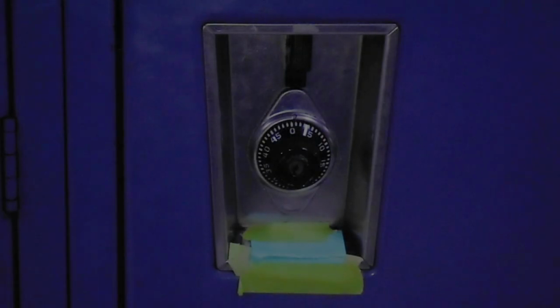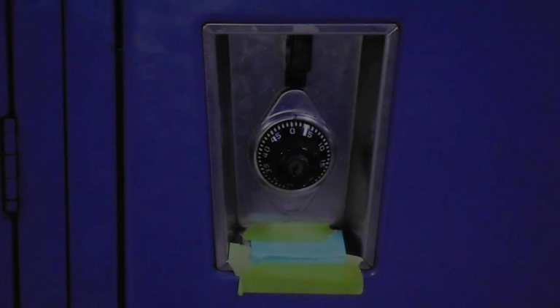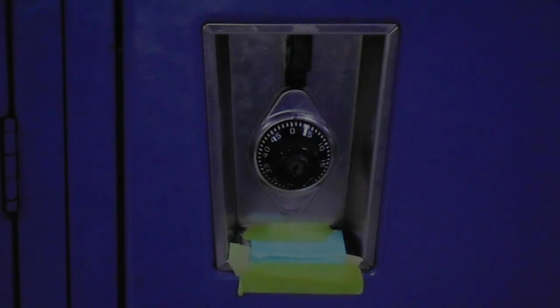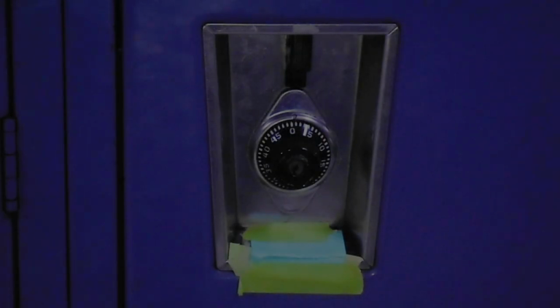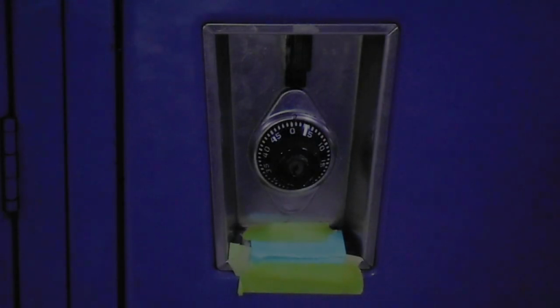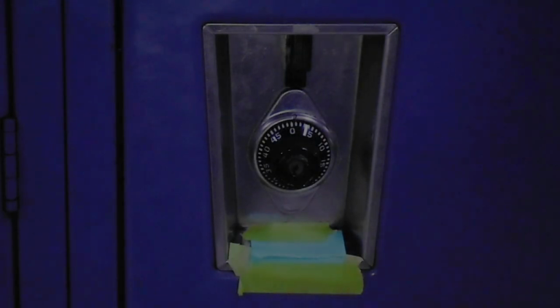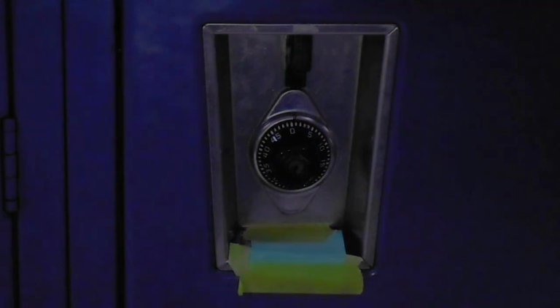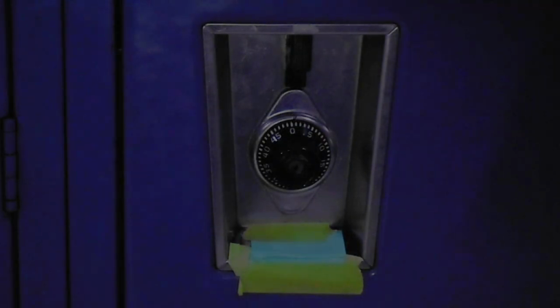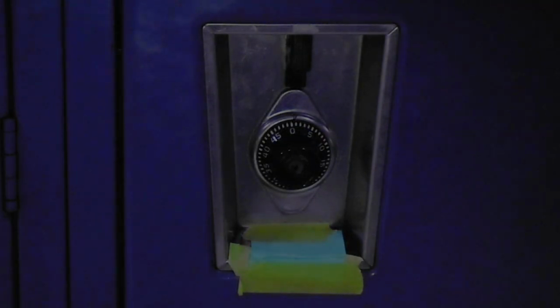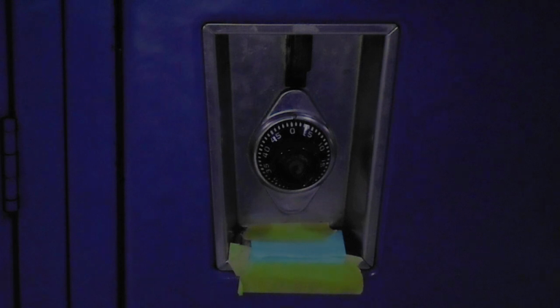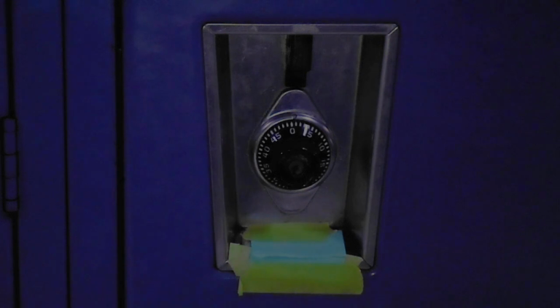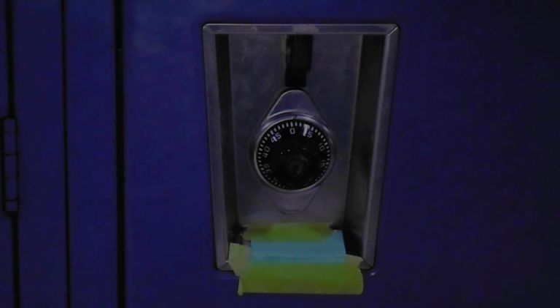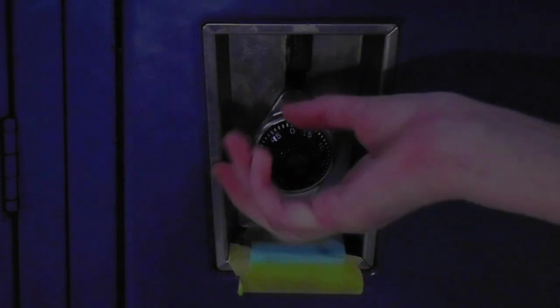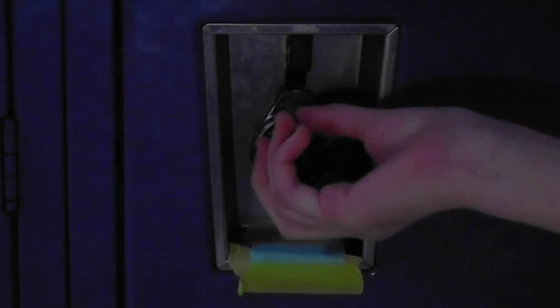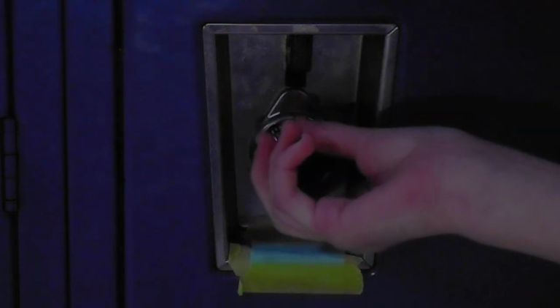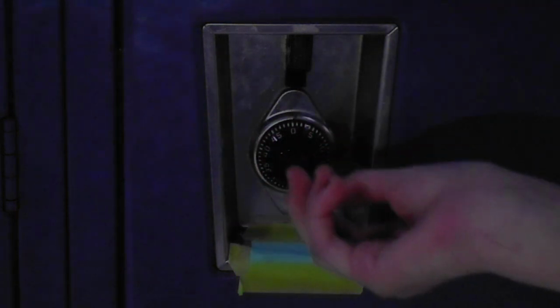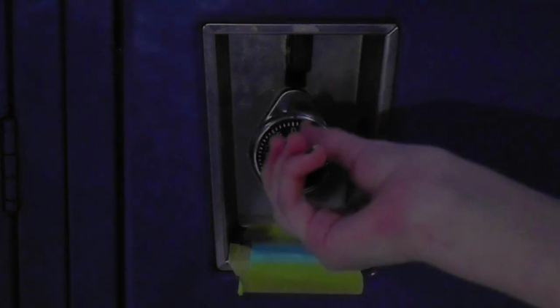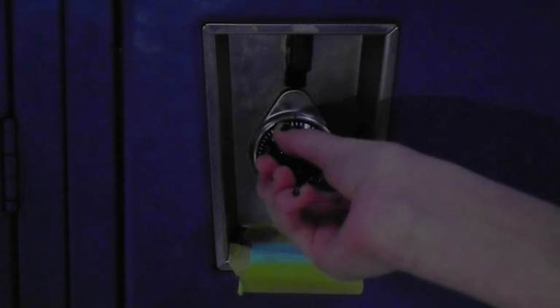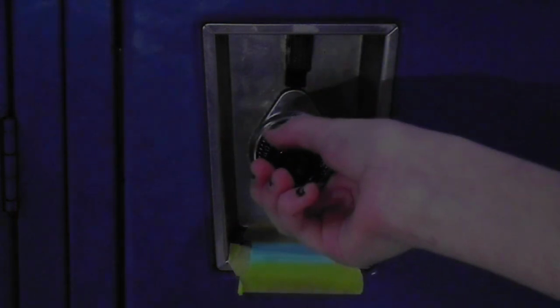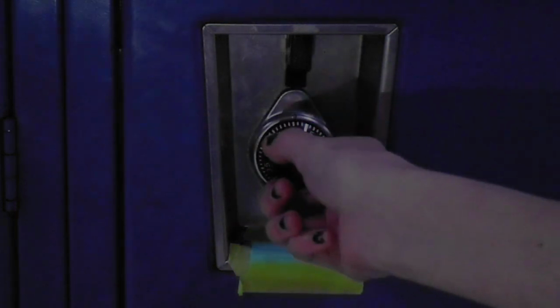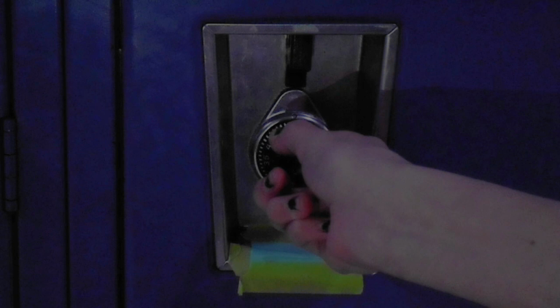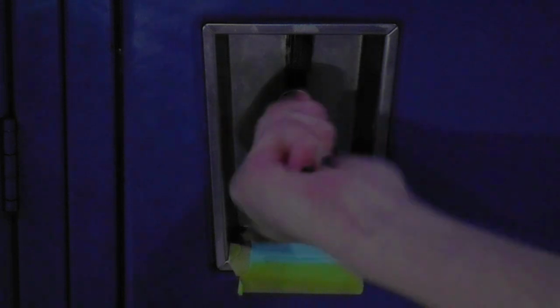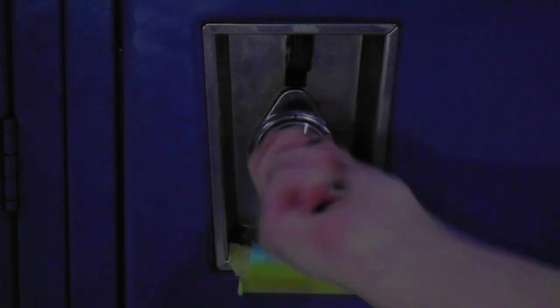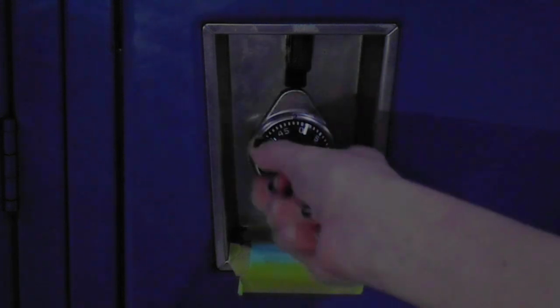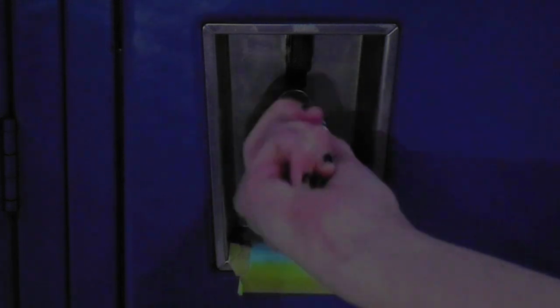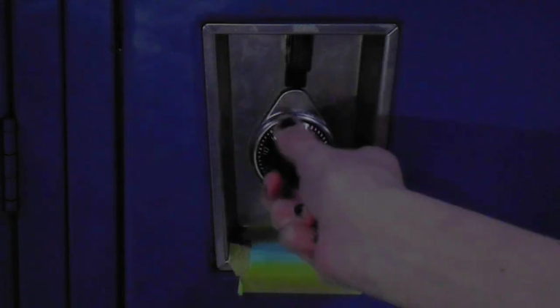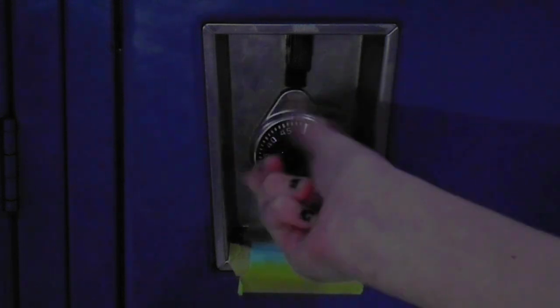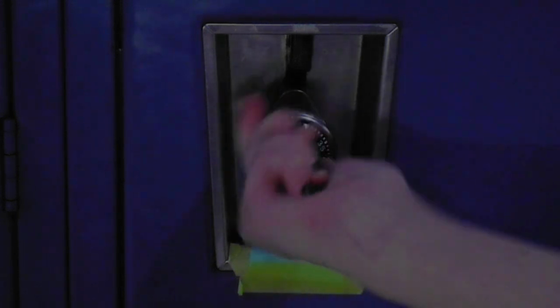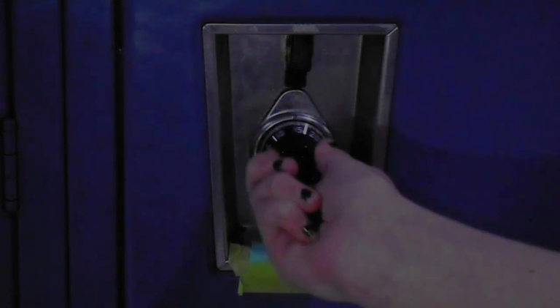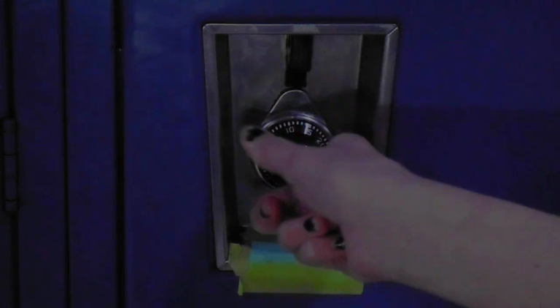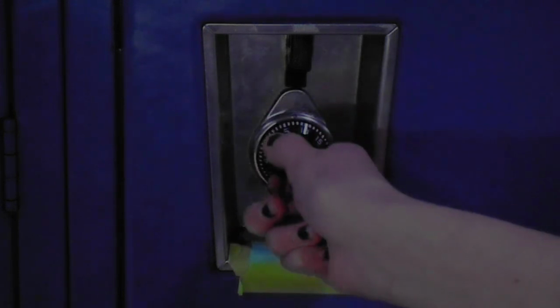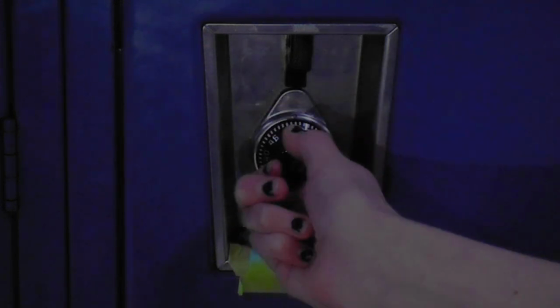Now Lee will show you how to open a locker. So as Grayson just said, I'm going to be demonstrating how to open a locker. The first thing you're going to do is turn your lock several times to the right to clear the lock, and then you'll land on your first number.